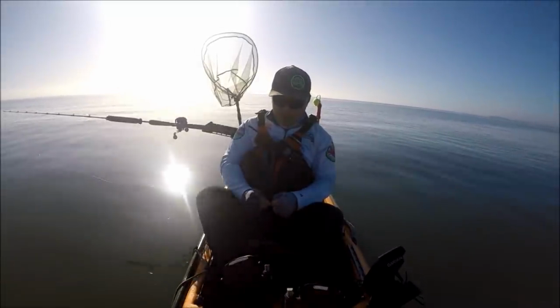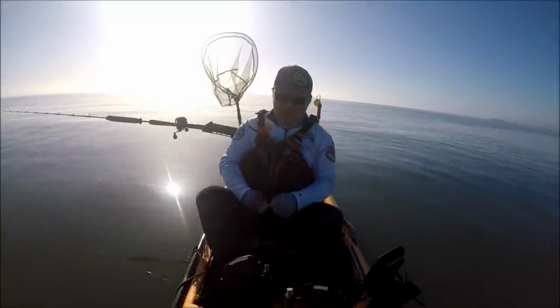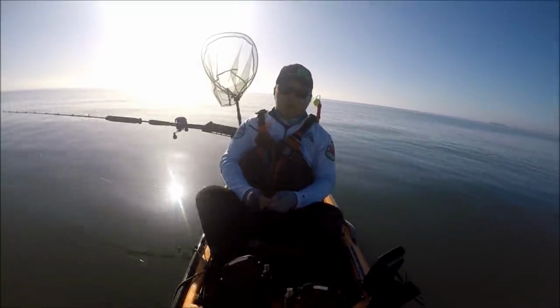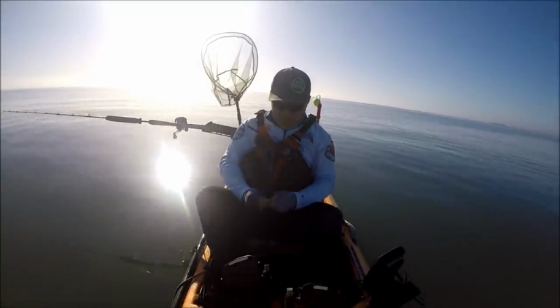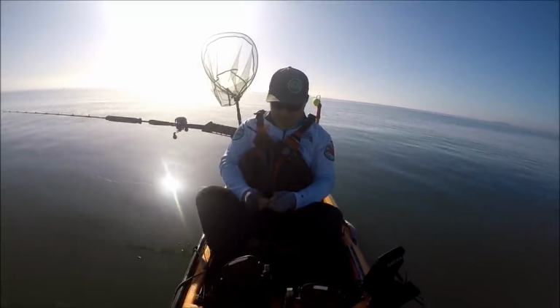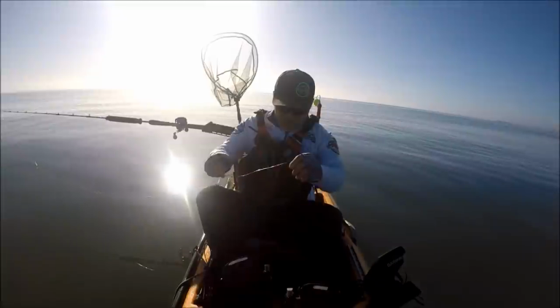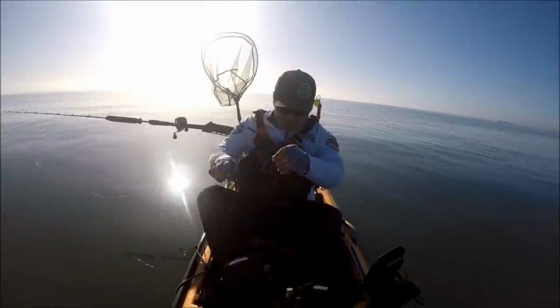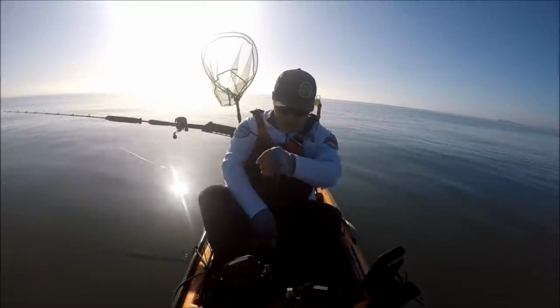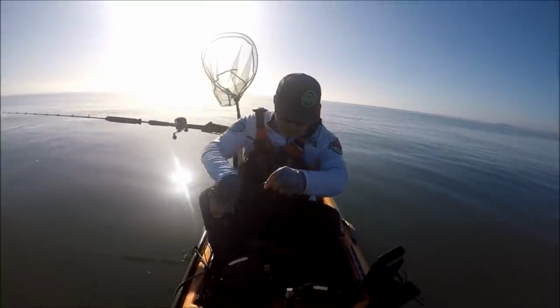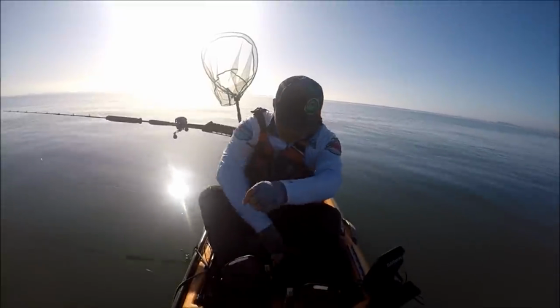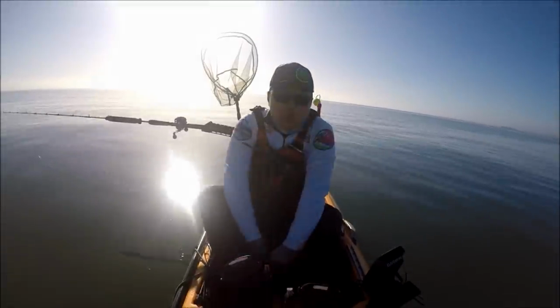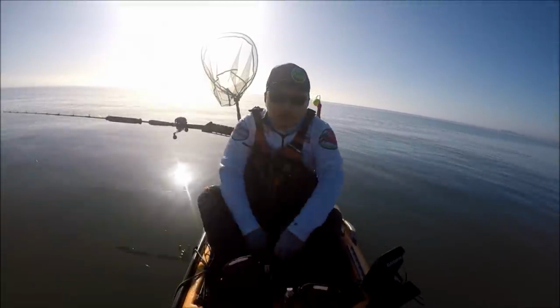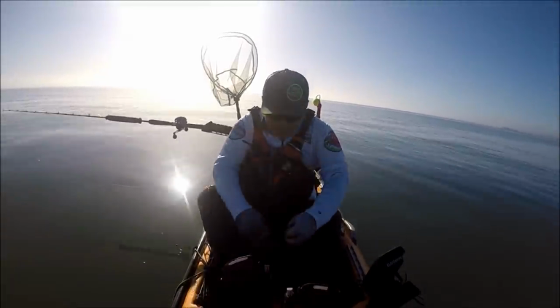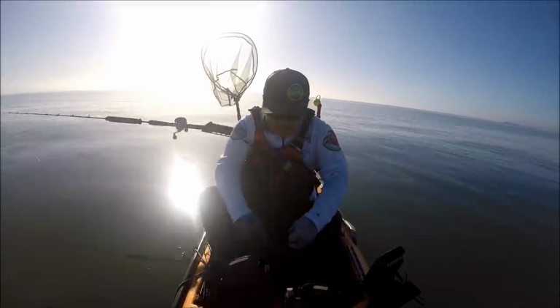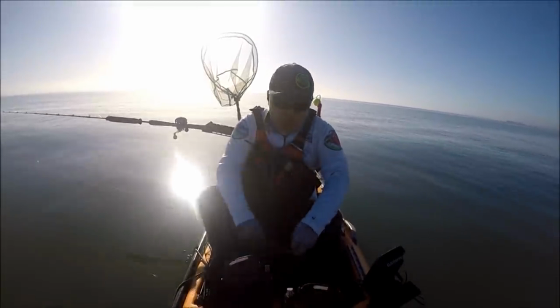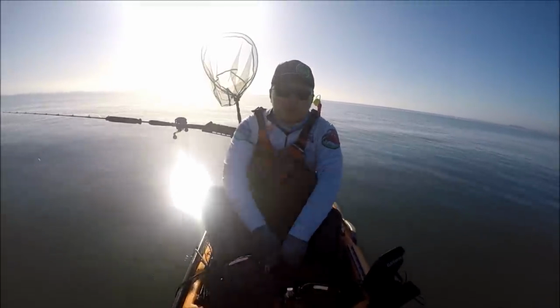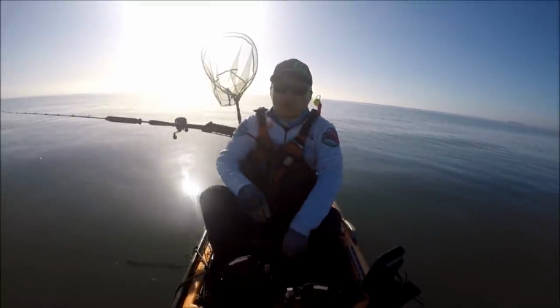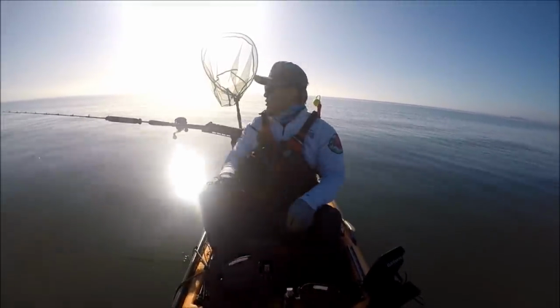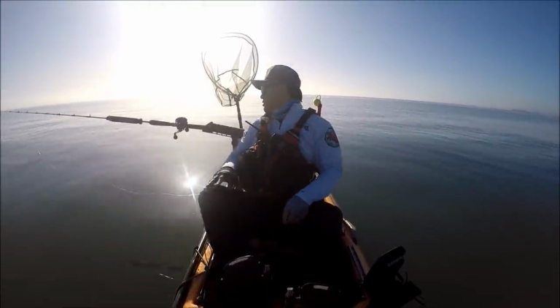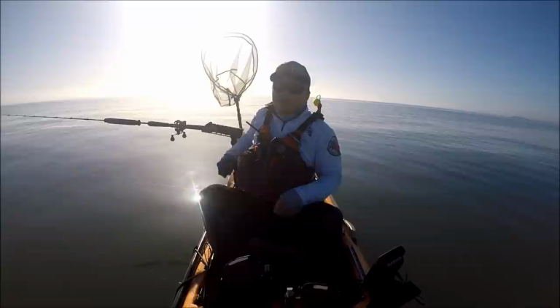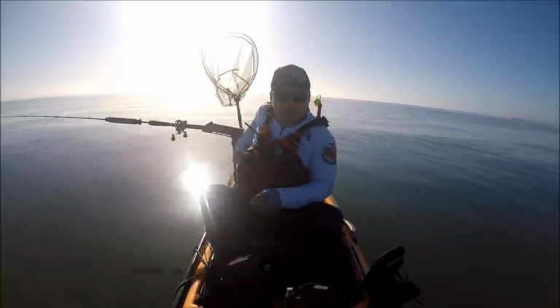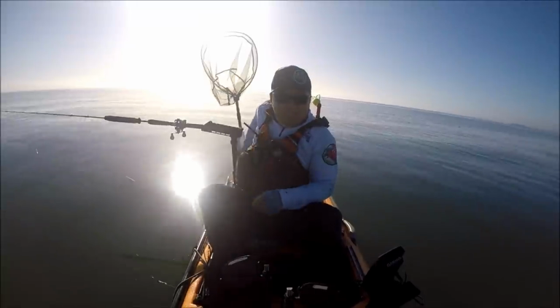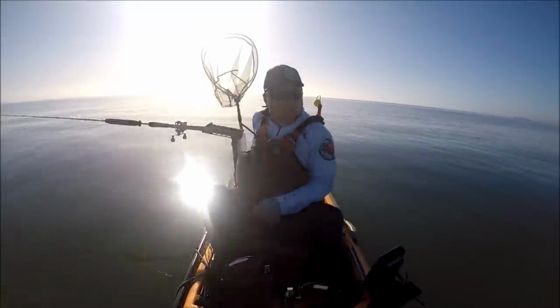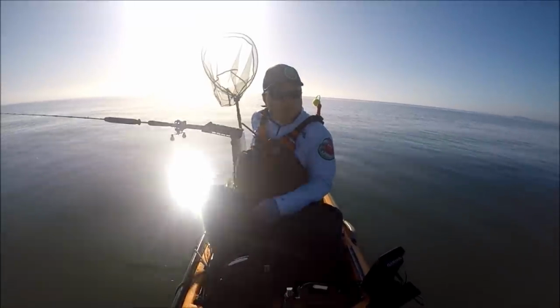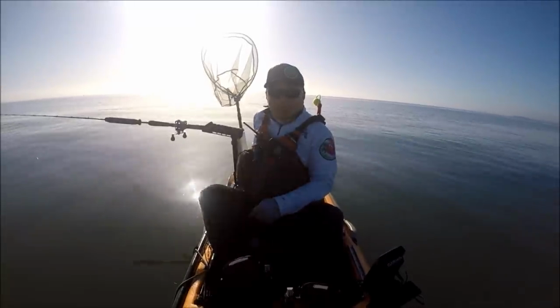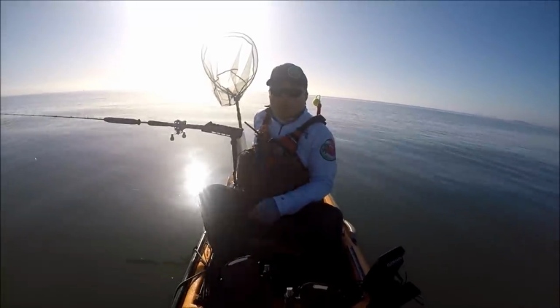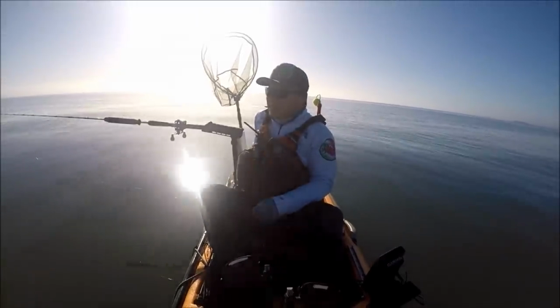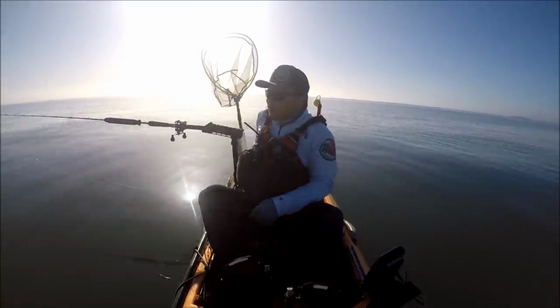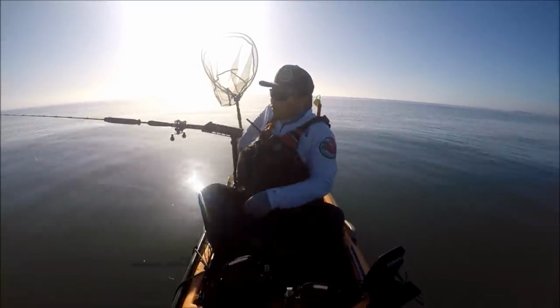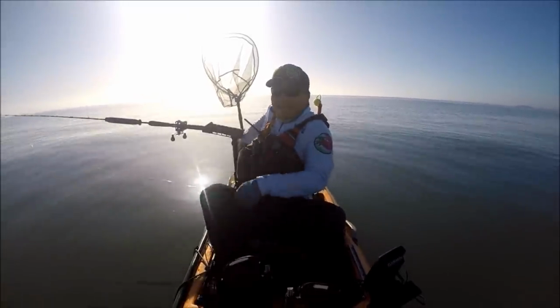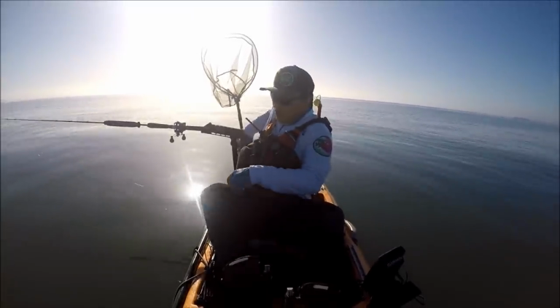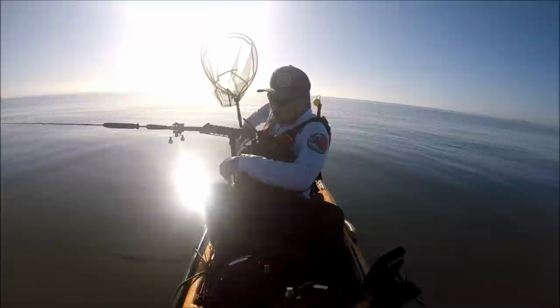We're hammering halibut already. And also, you probably would have guessed, Choby is going to be out here. He decided to sleep in a little bit, so he's going to be out here a little bit later in the morning.